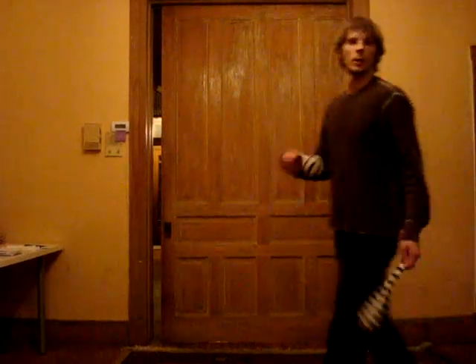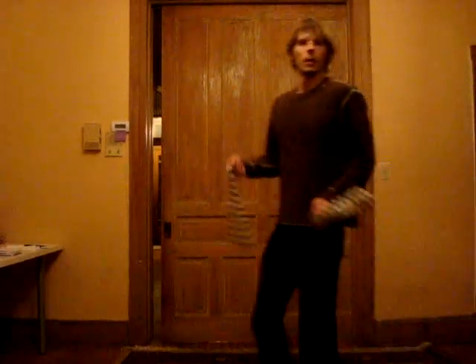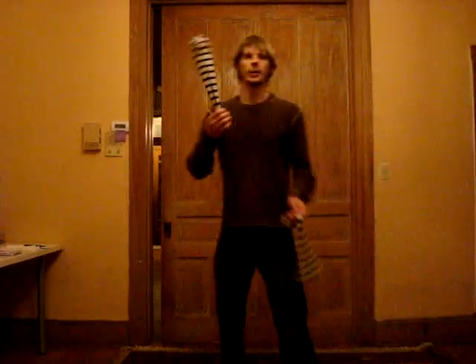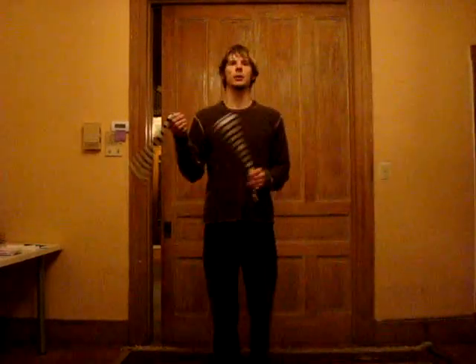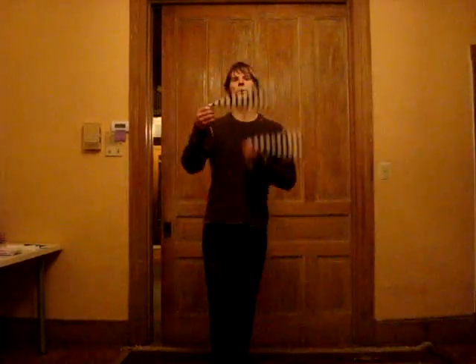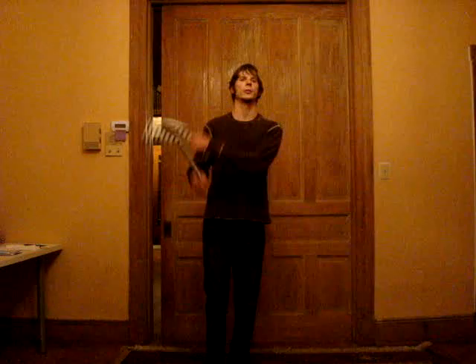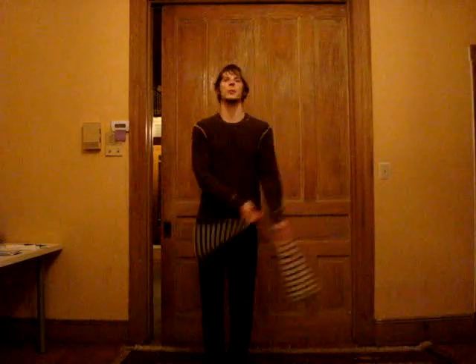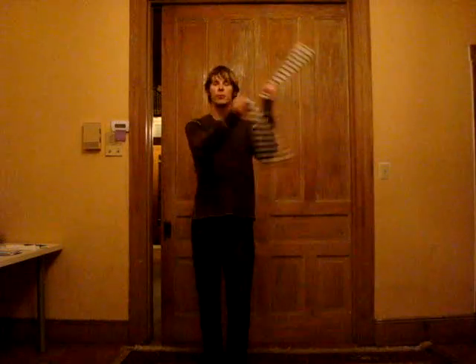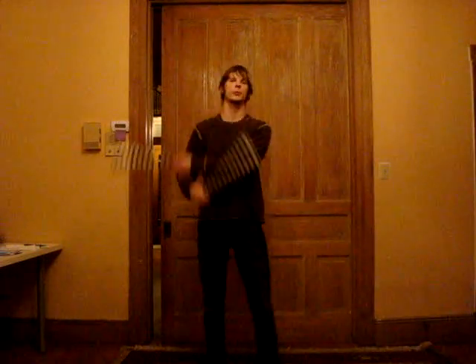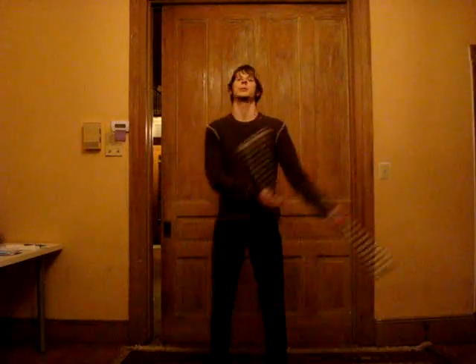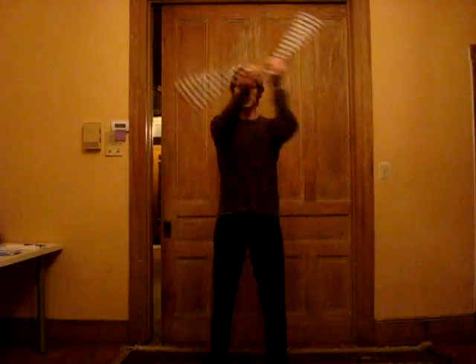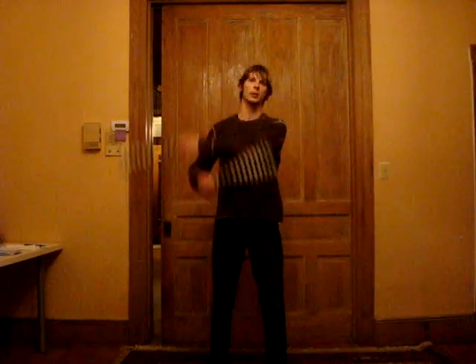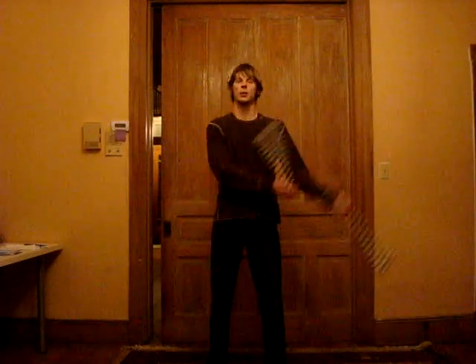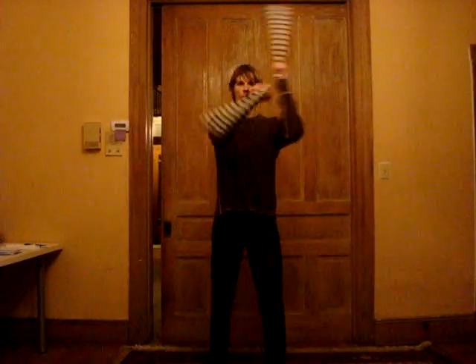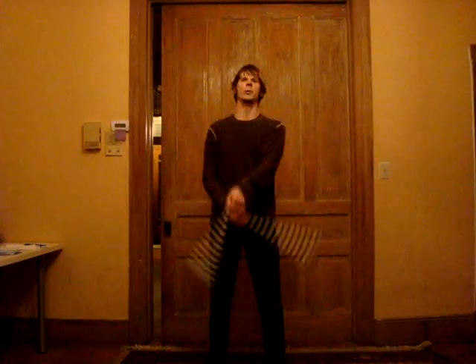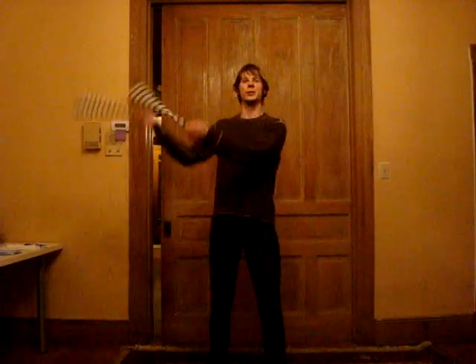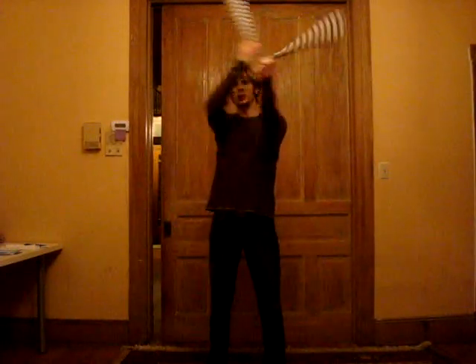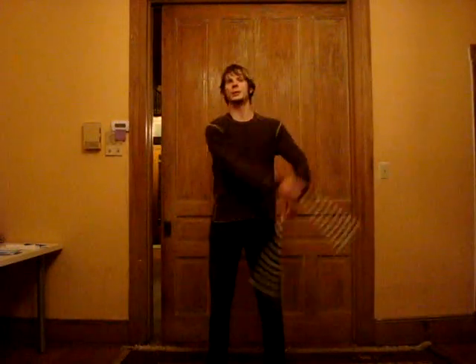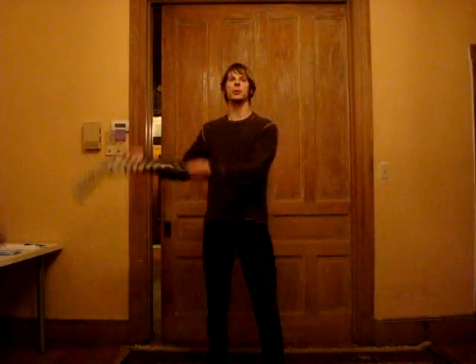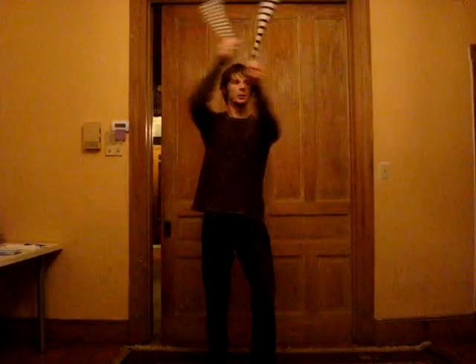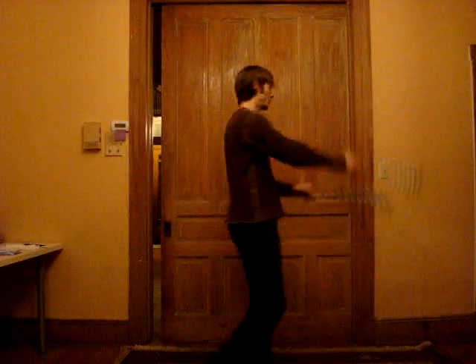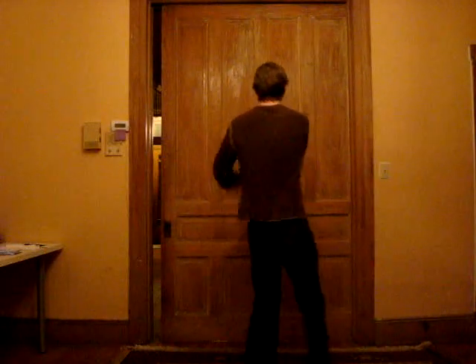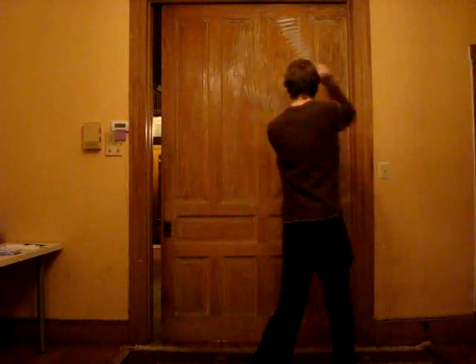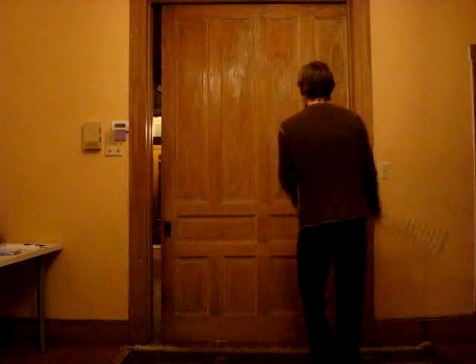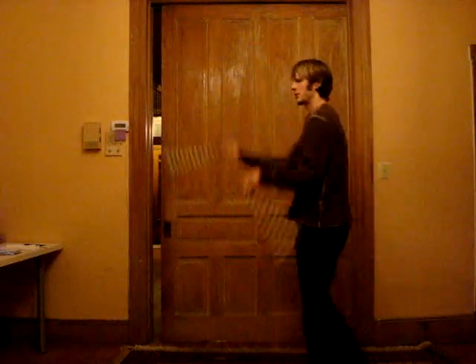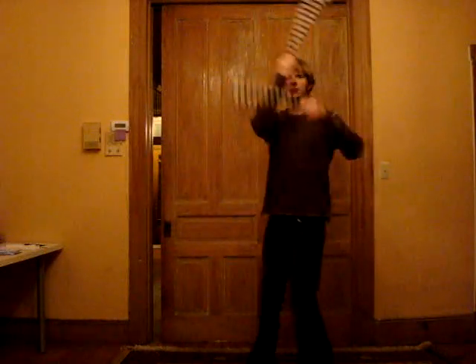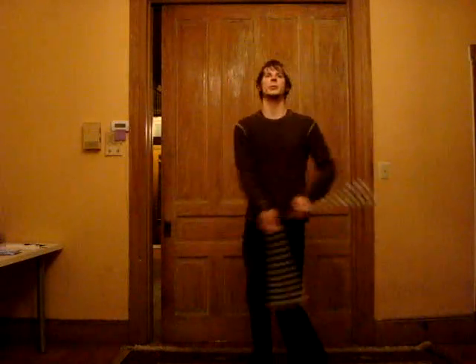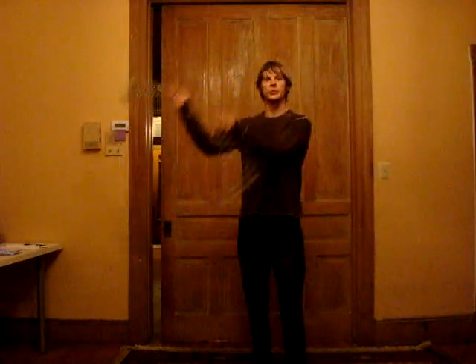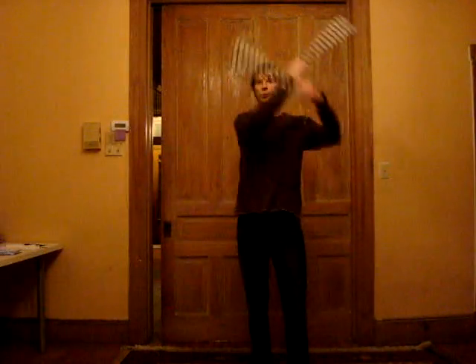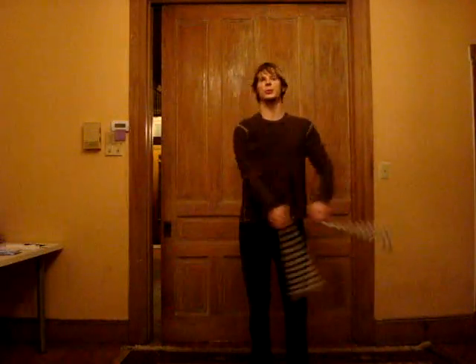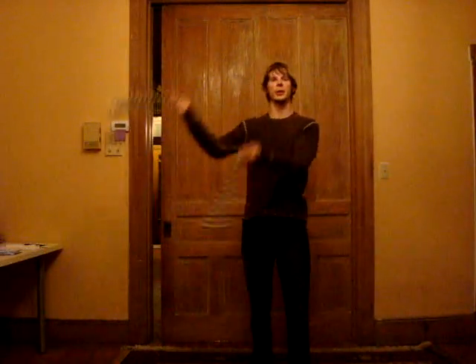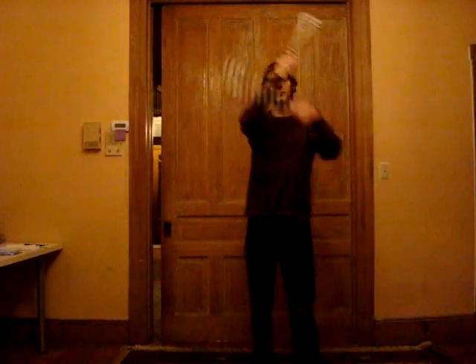Hey, so first up, follow-up from last week: I demoed full 360-degree turns with the triquetra,